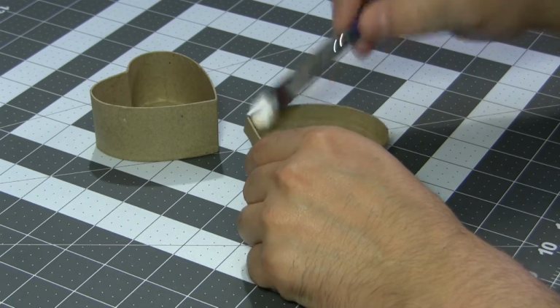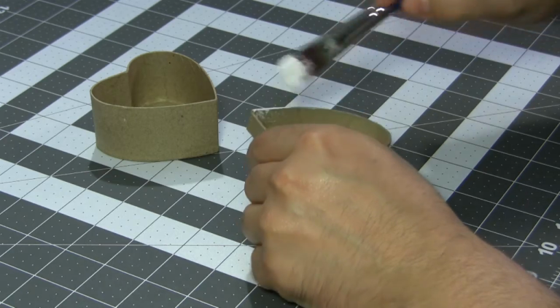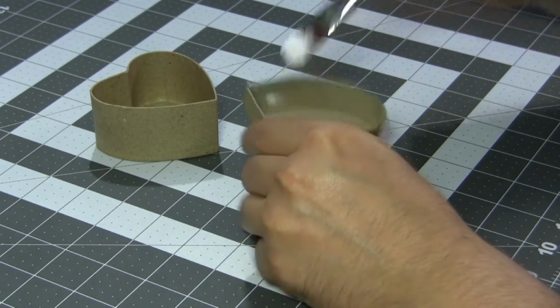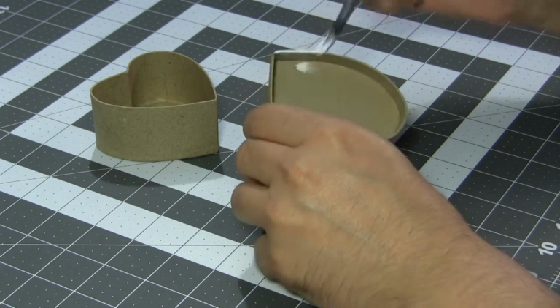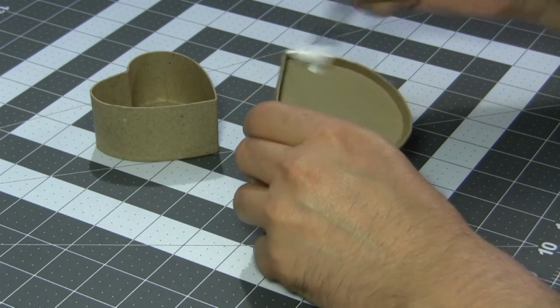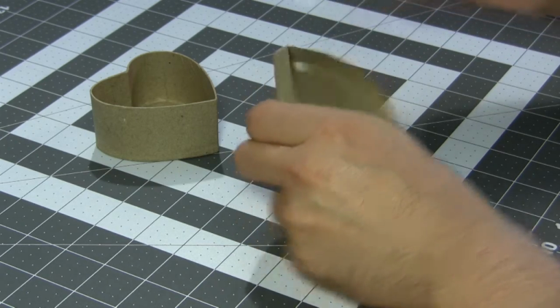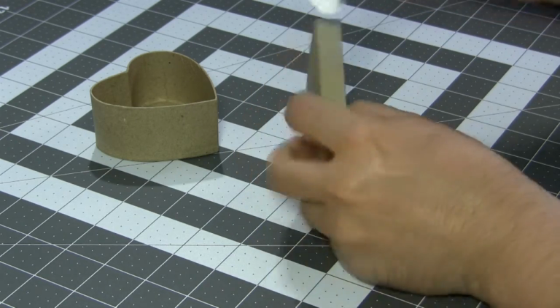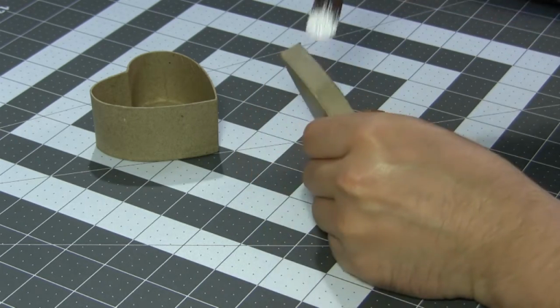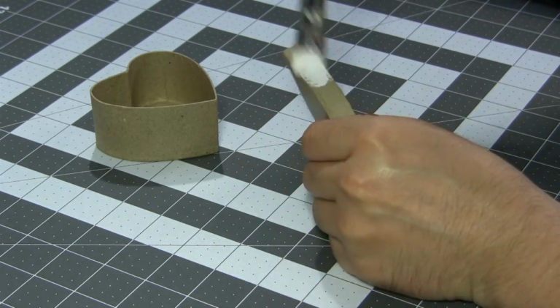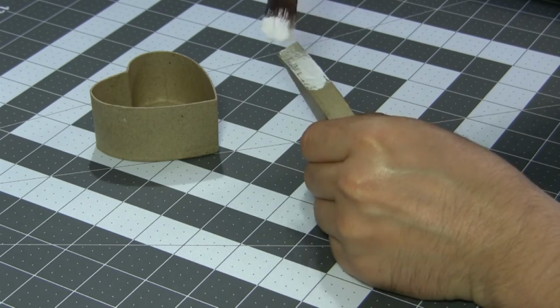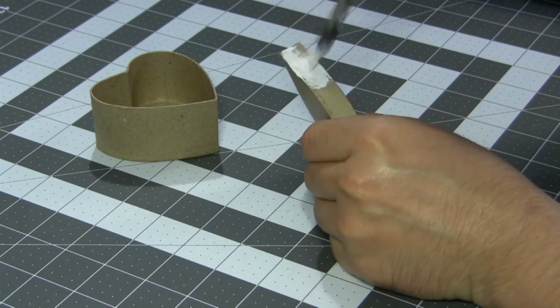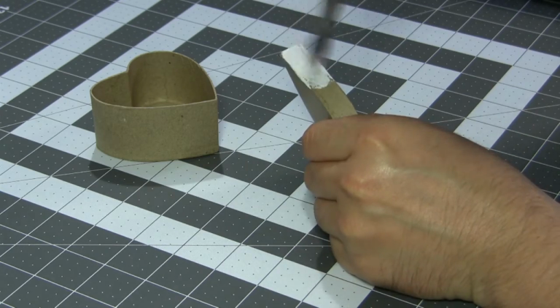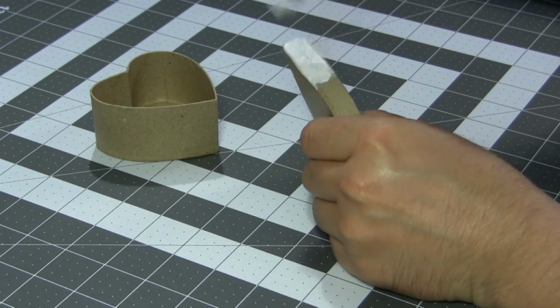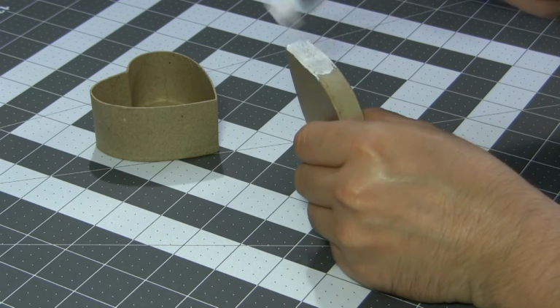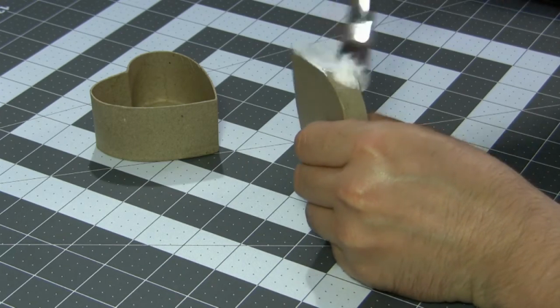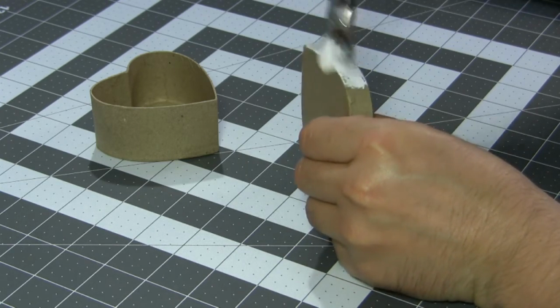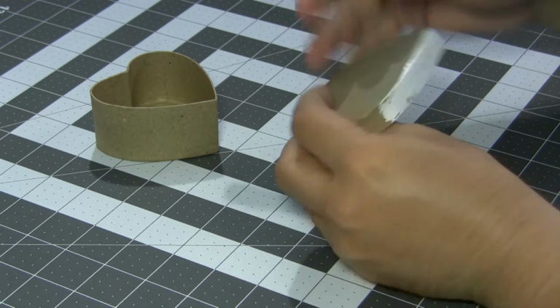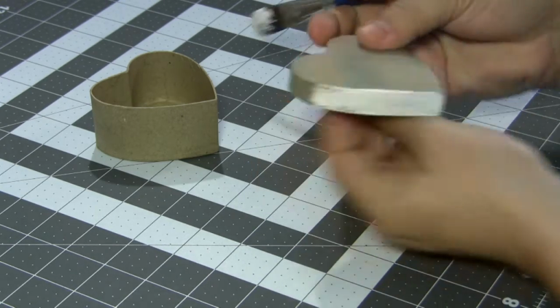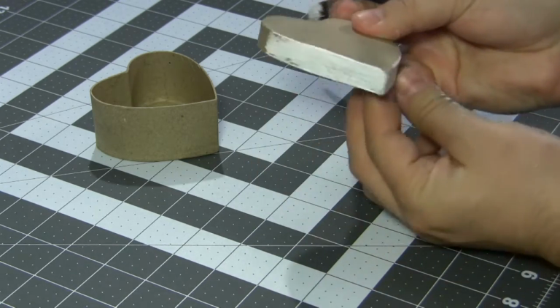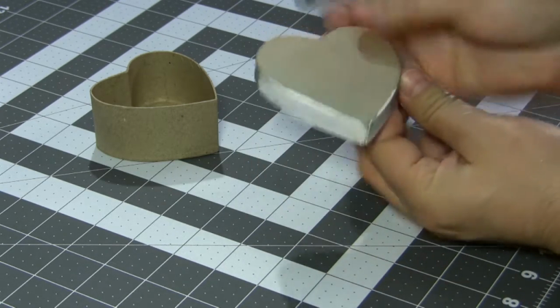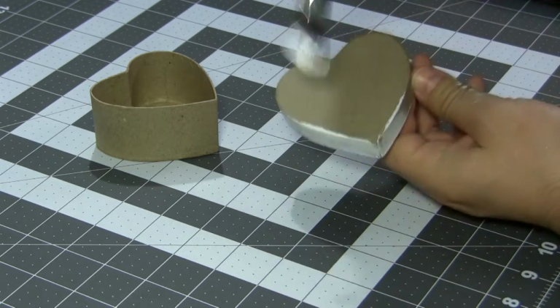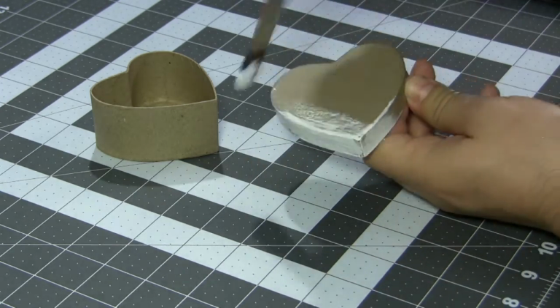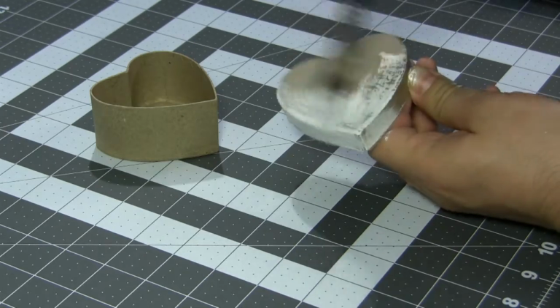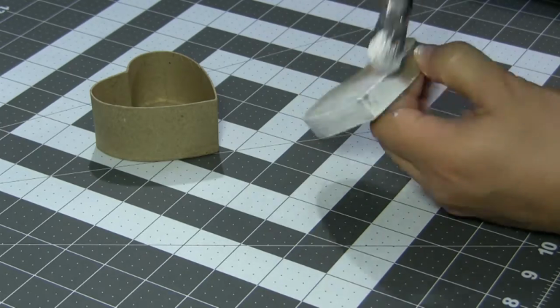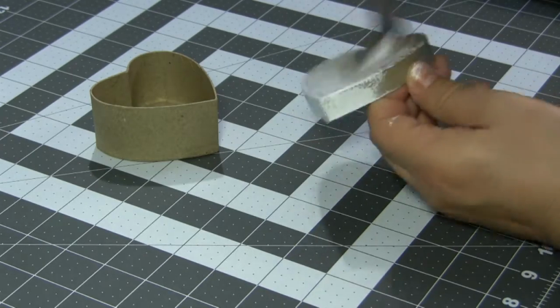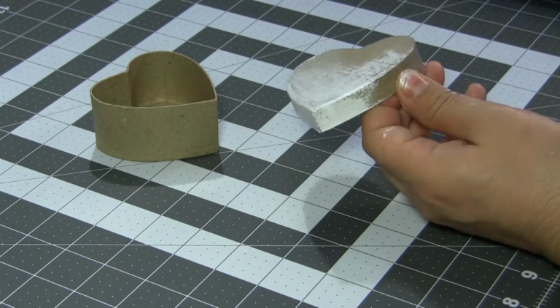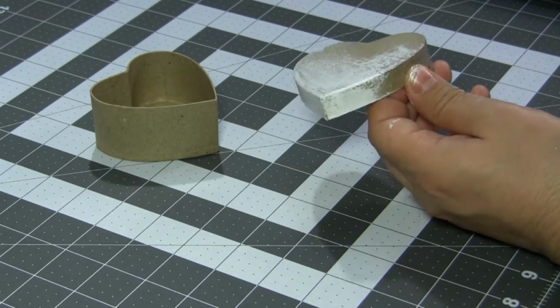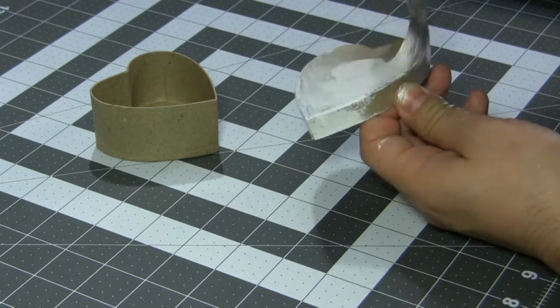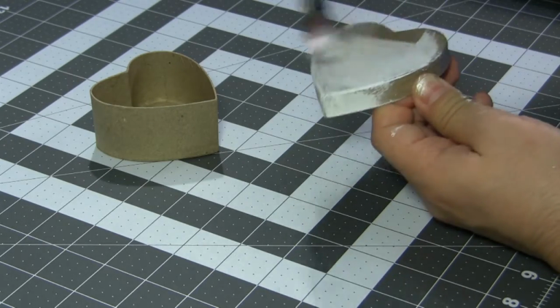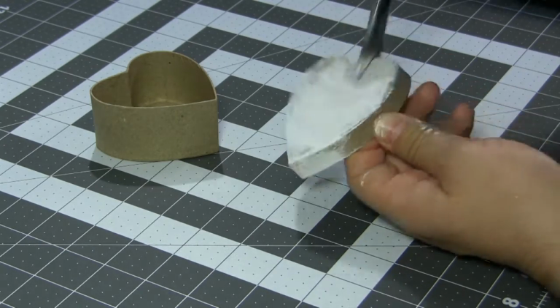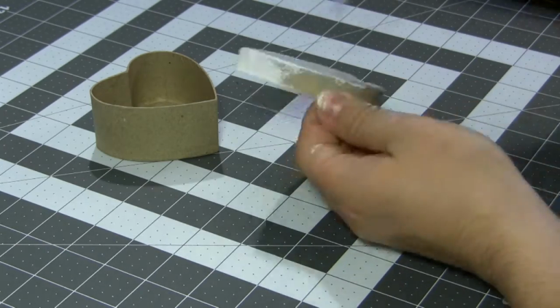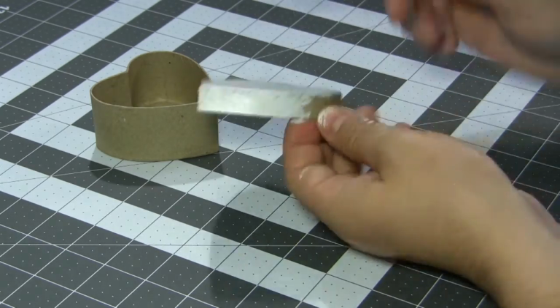Using acrylic paint, I'm going to quickly go and prime this box. I'm not going to completely cover it in white — I'm going to leave some little texture variation so we get some texture variation in our pixel art. I'm going to time-lapse this for you guys so you don't have to watch me slowly paint an entire box.